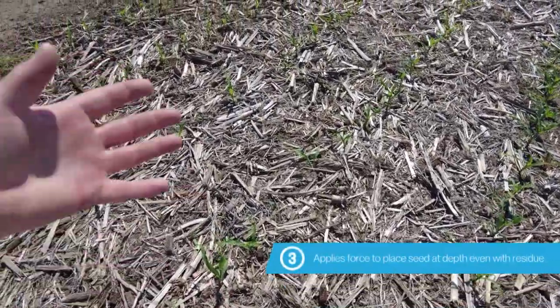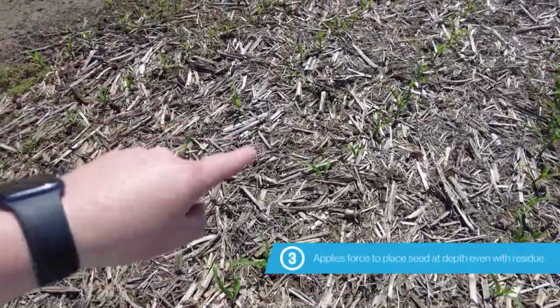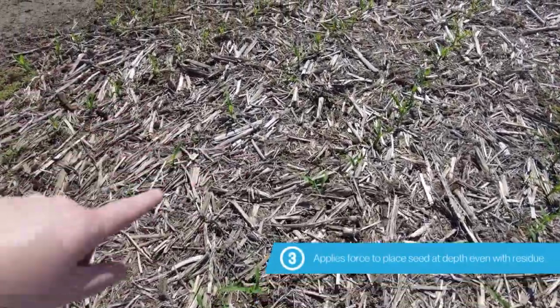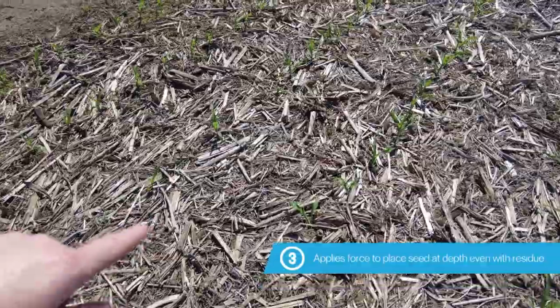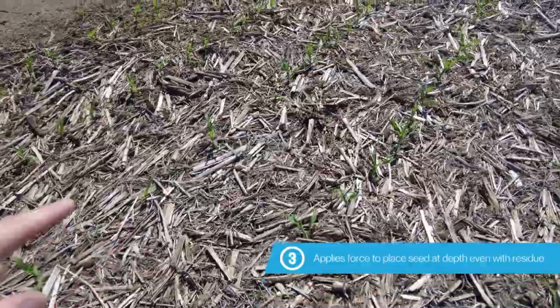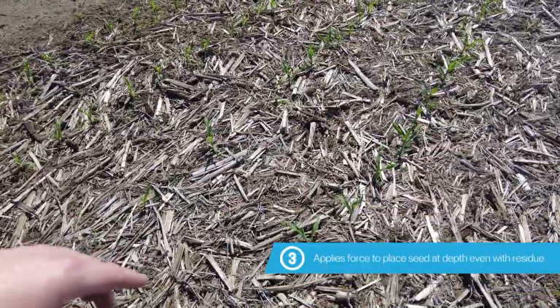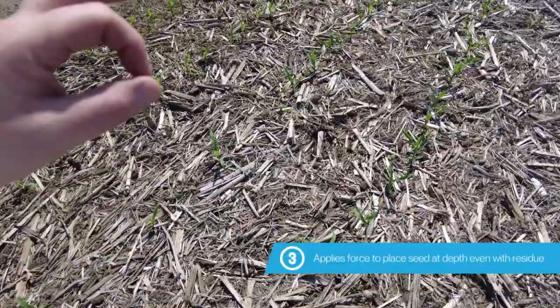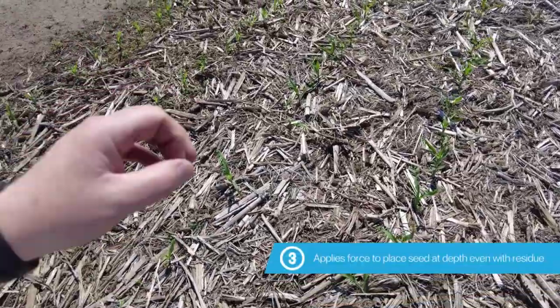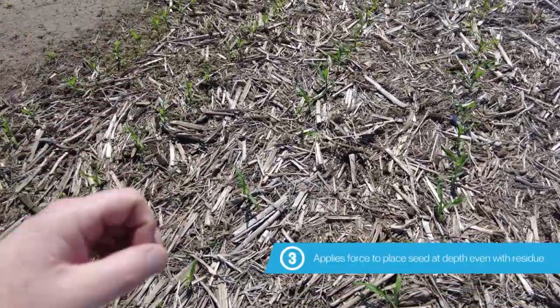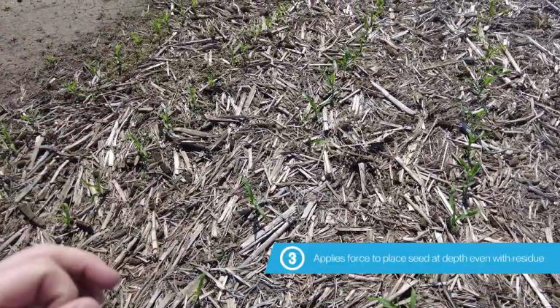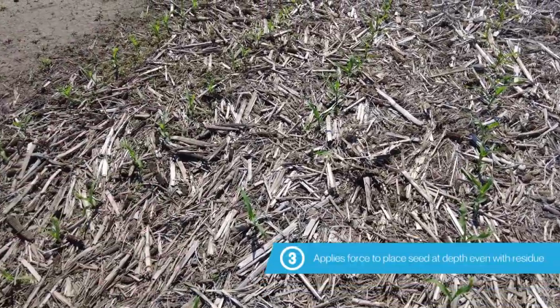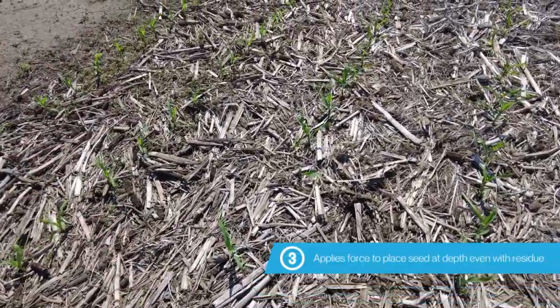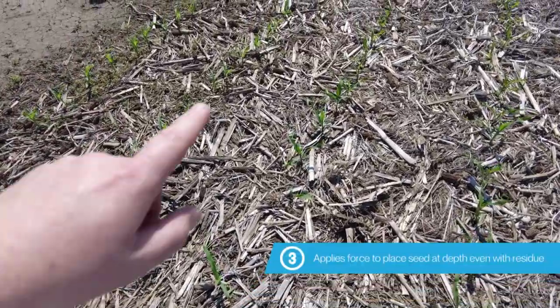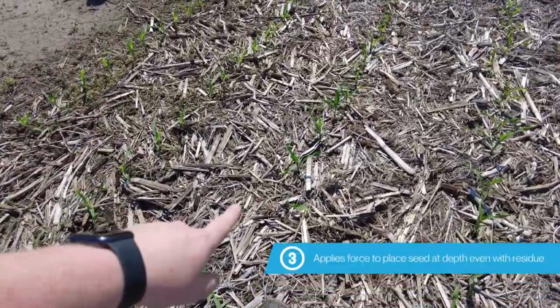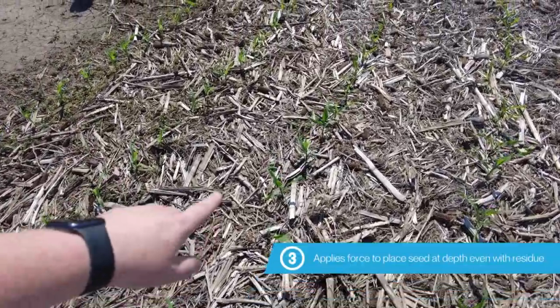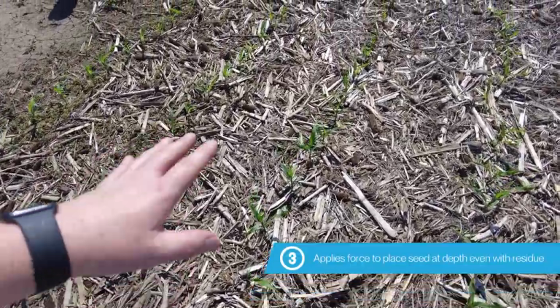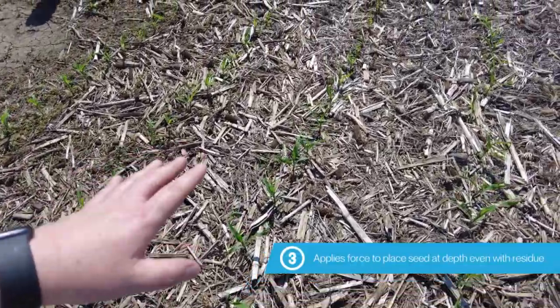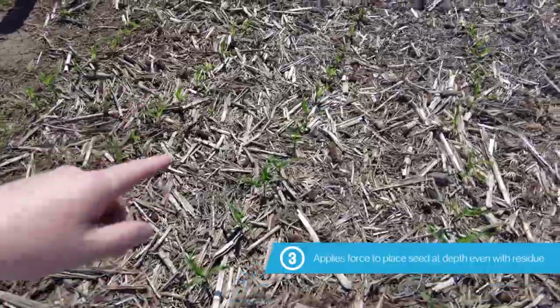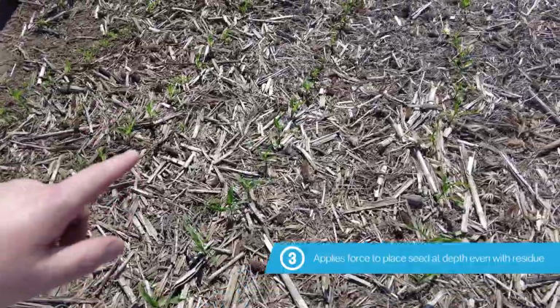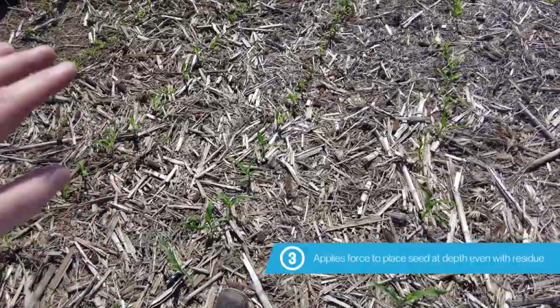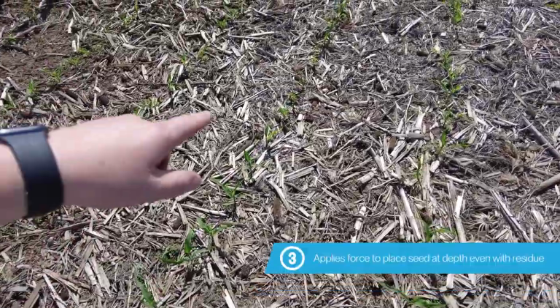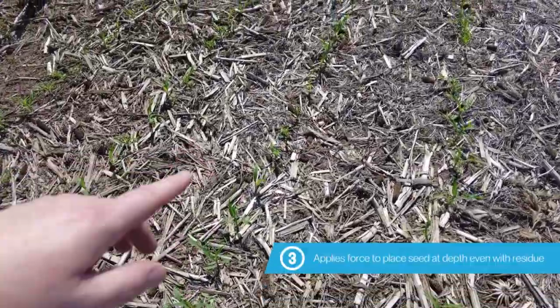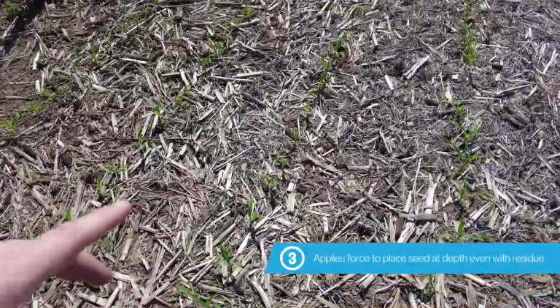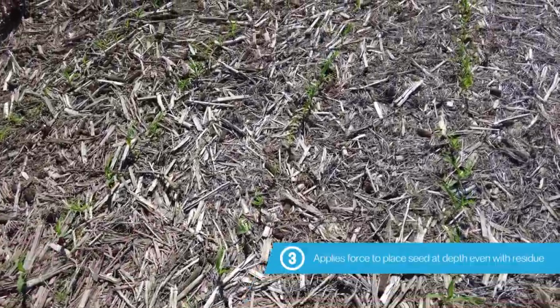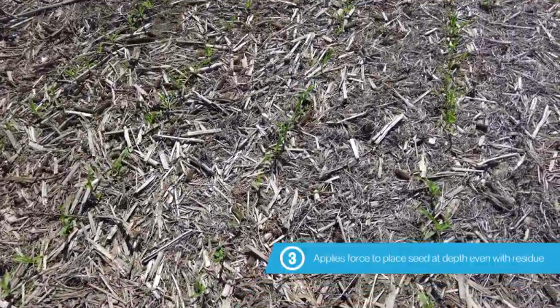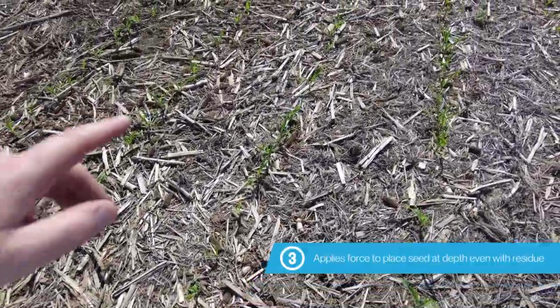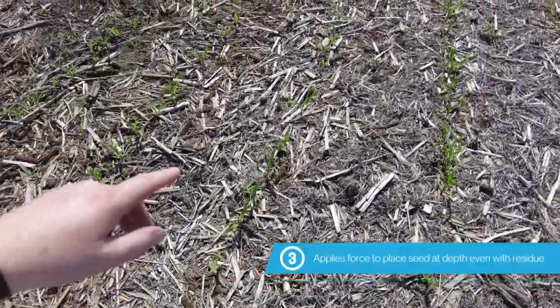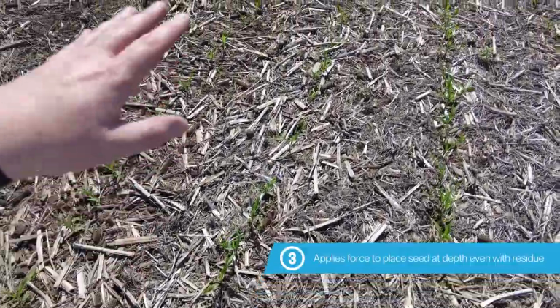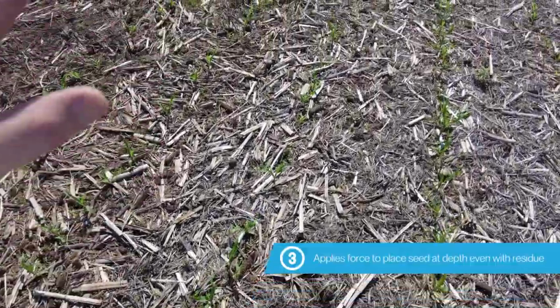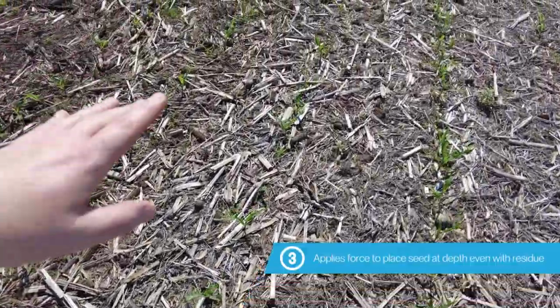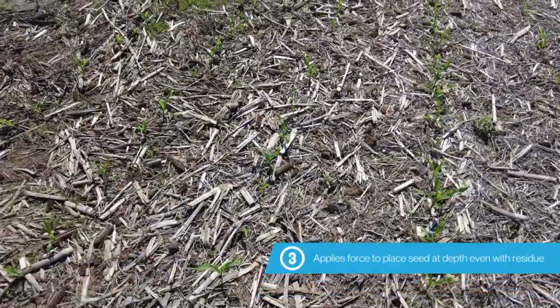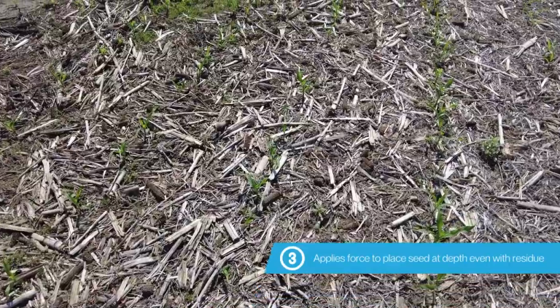SureForce can apply more force on the row unit to make sure that seed gets to some soil. The springs planted right here can't do that, and that is in part why we see a much thinner stand where we've got this pile of residue.